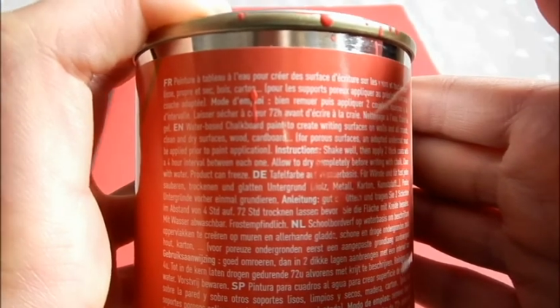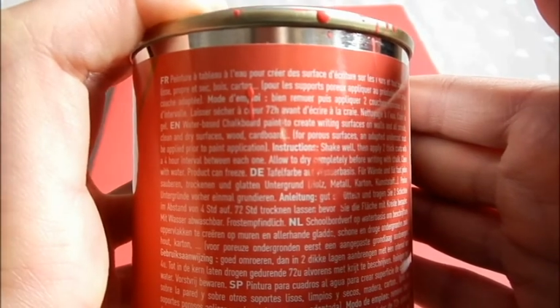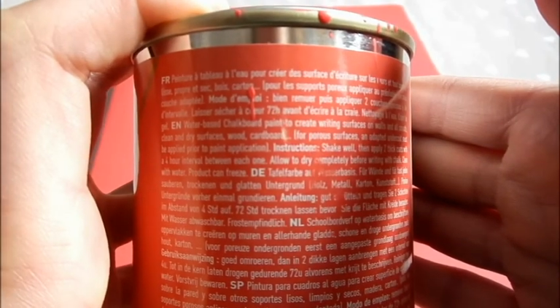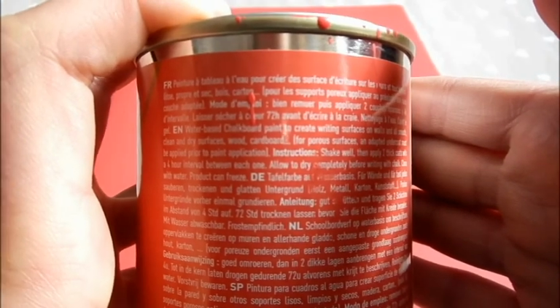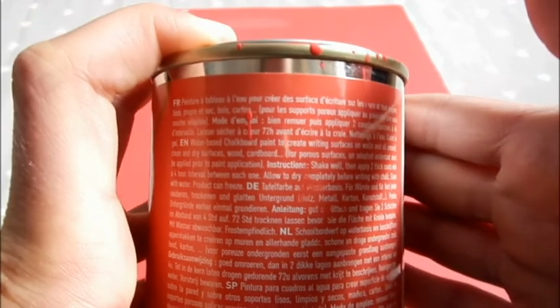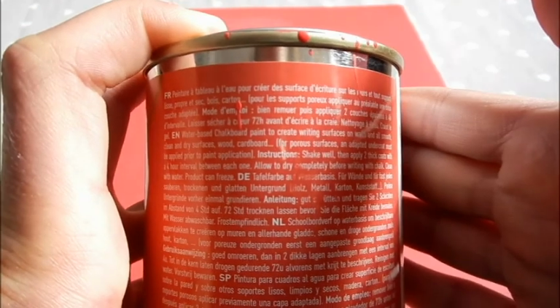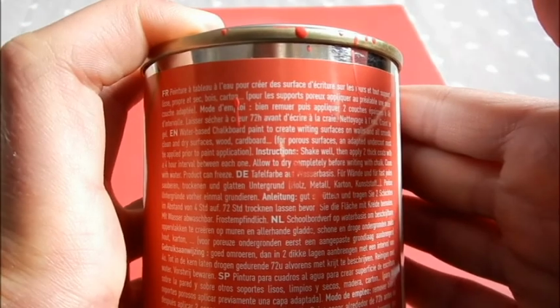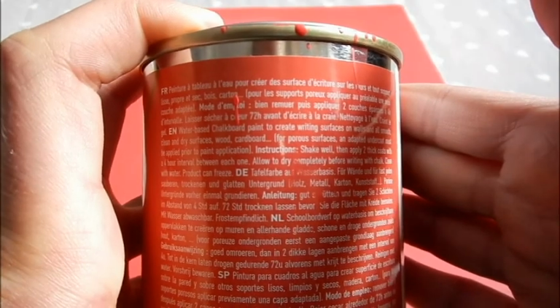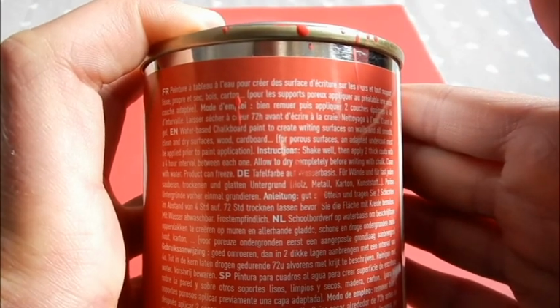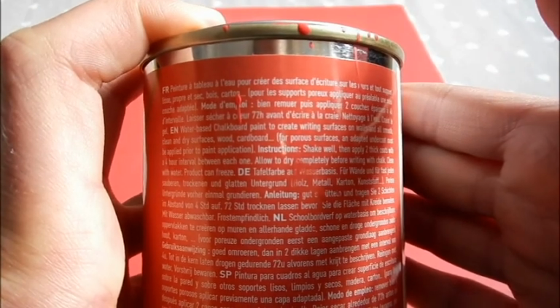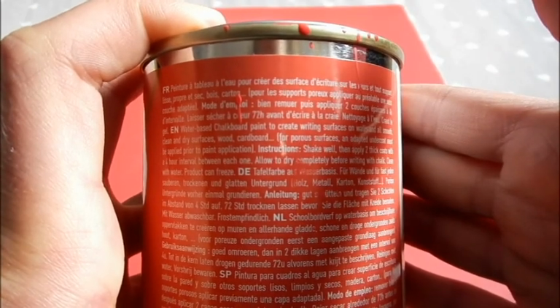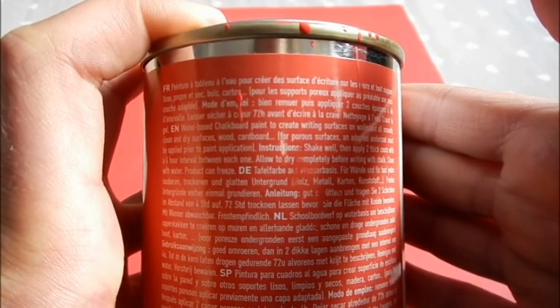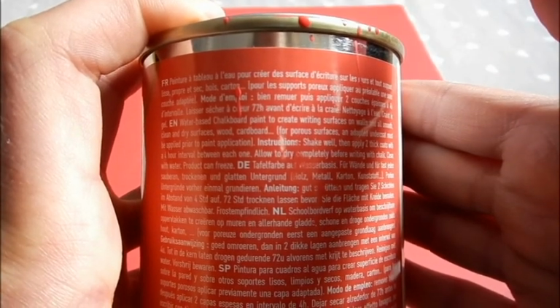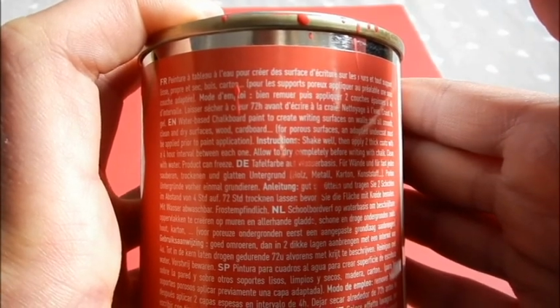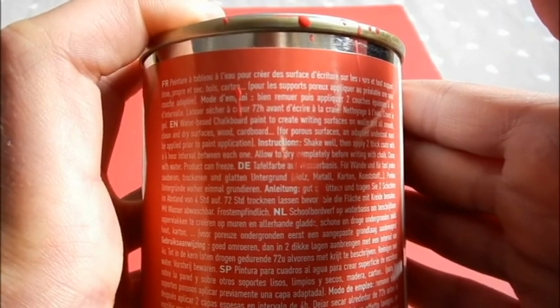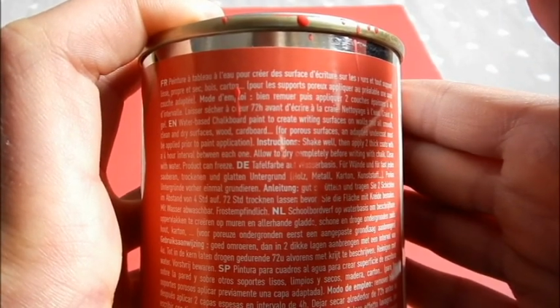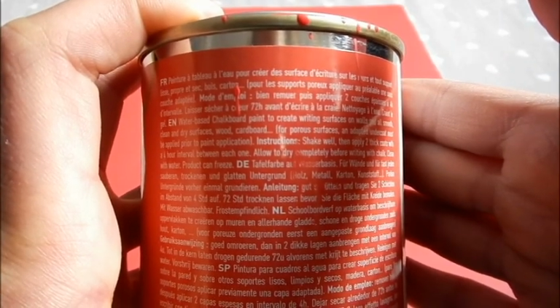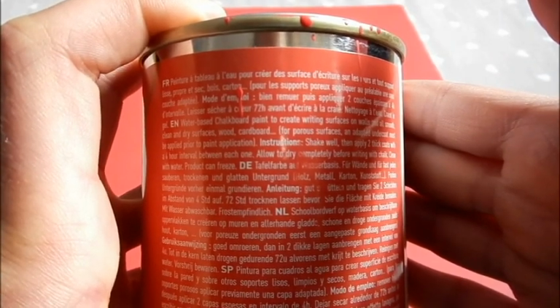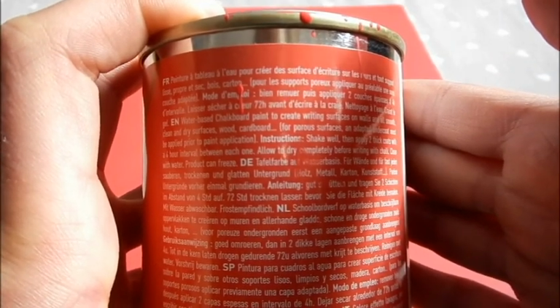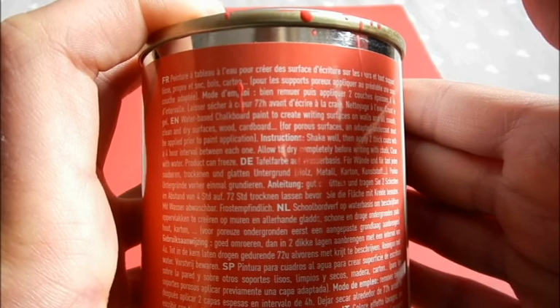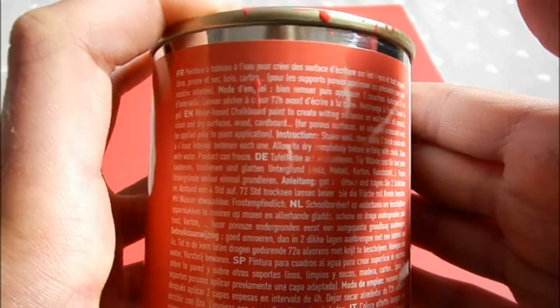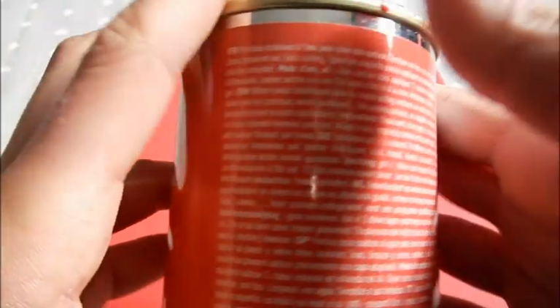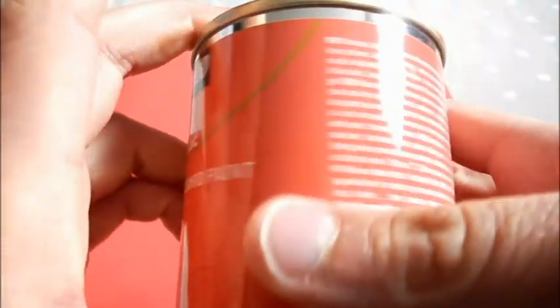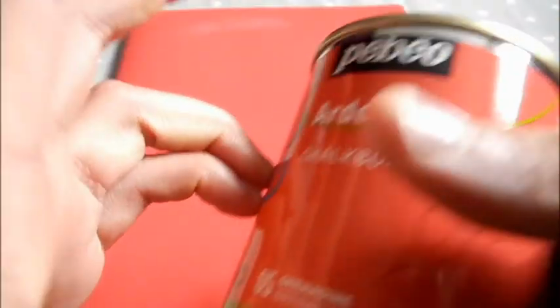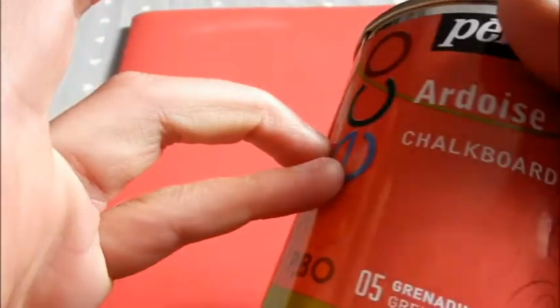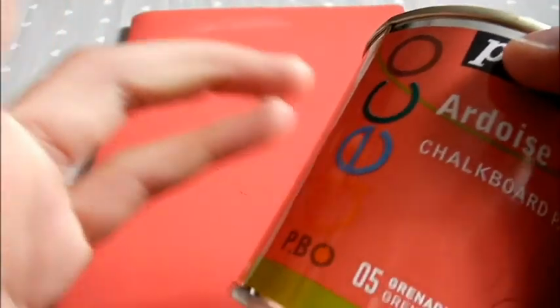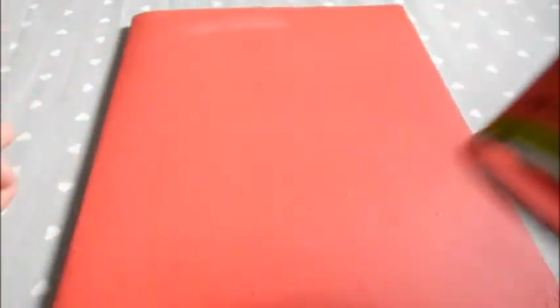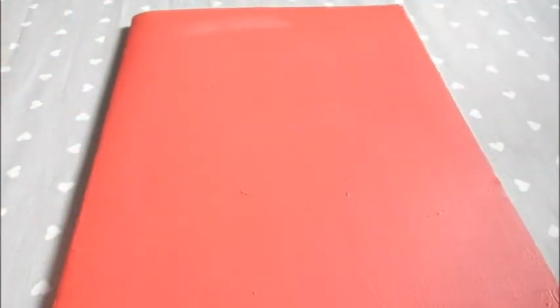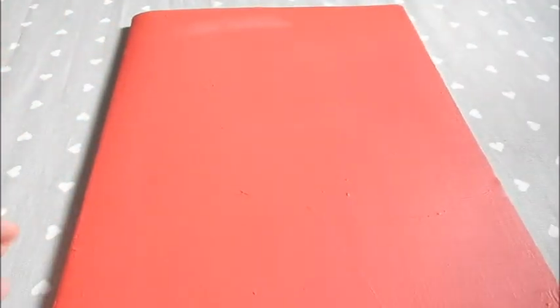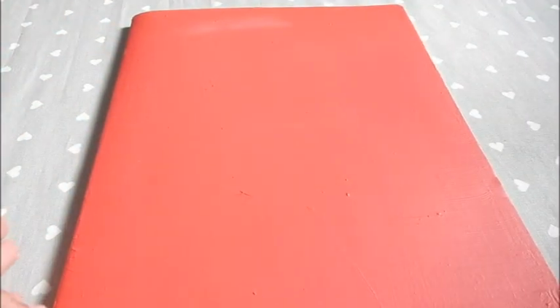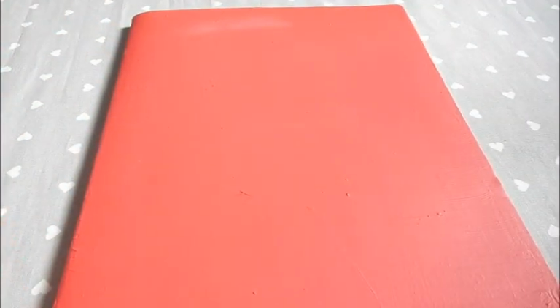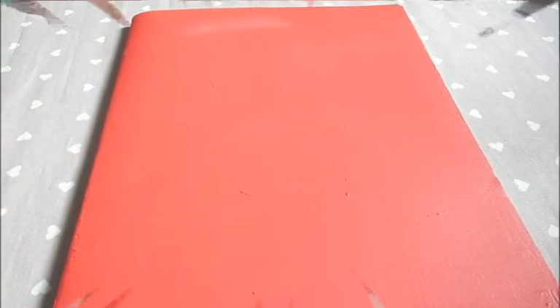Ensuite, il faut laisser sécher plus longtemps. Sur le pot, ils disent de laisser sécher 72 heures. Mais comme là c'est juste sur un cahier et qu'on n'en a pas mis beaucoup, moi je vais laisser sécher un petit peu moins longtemps.